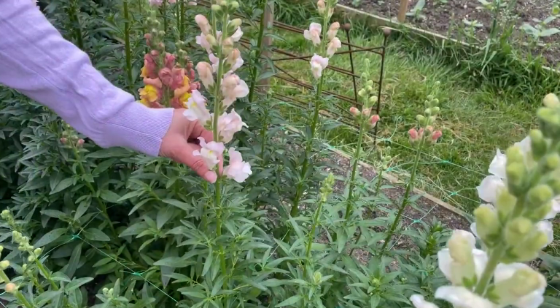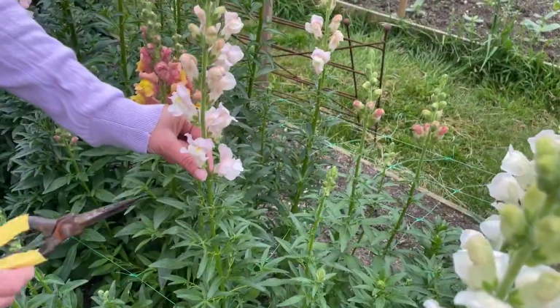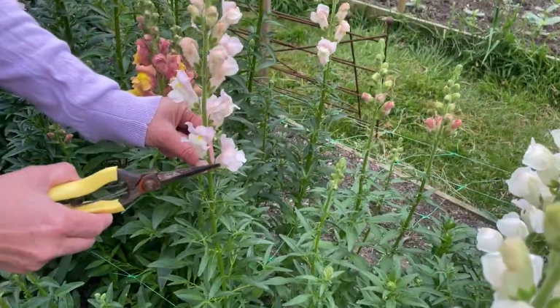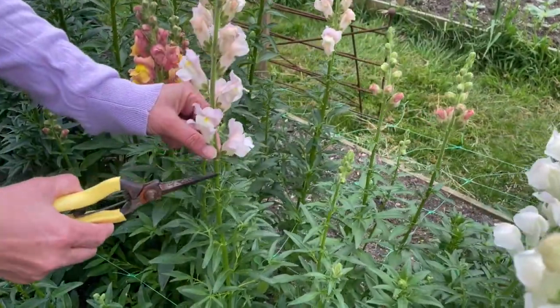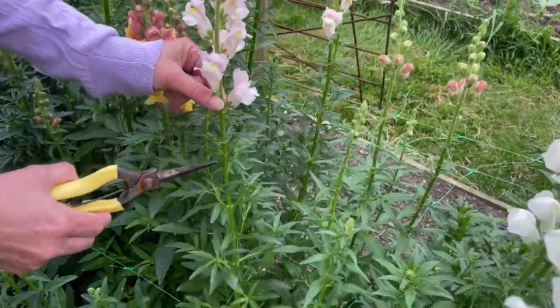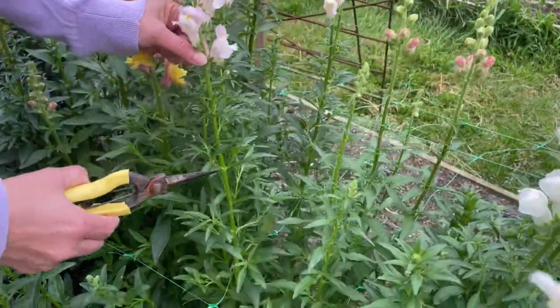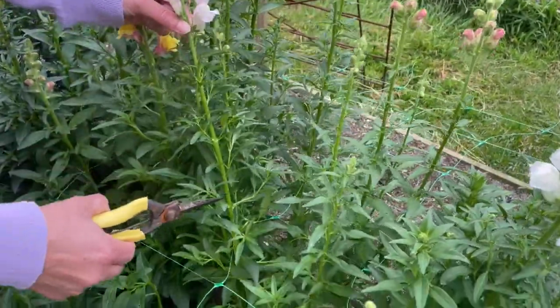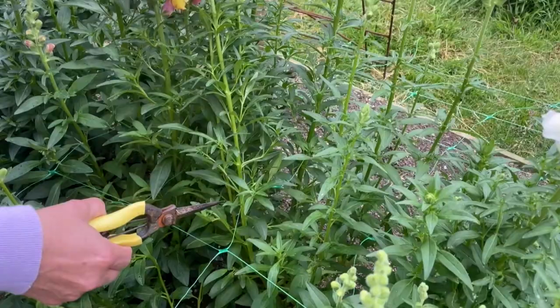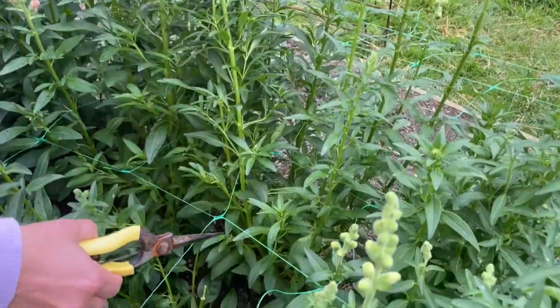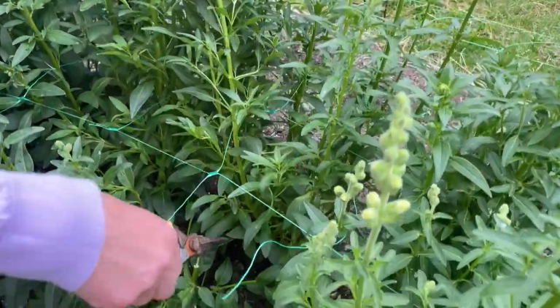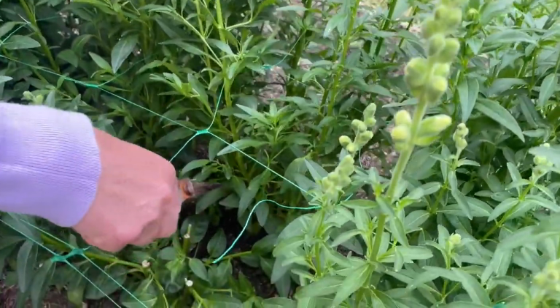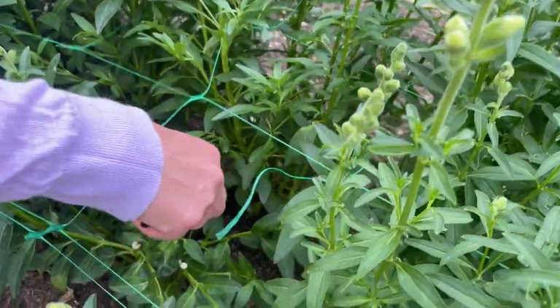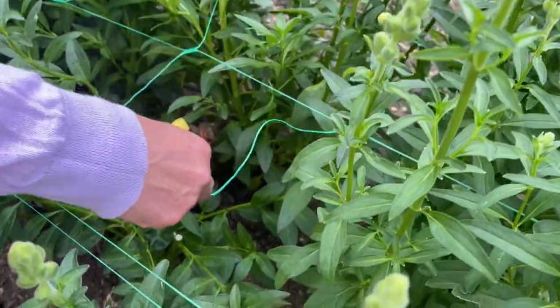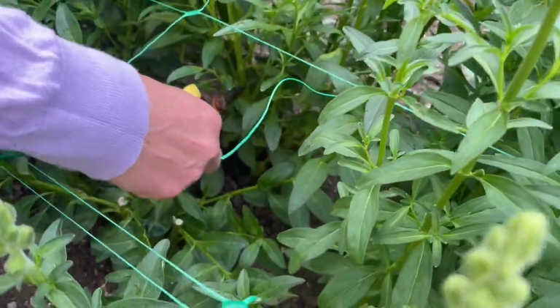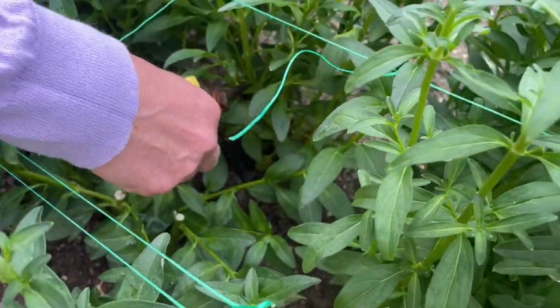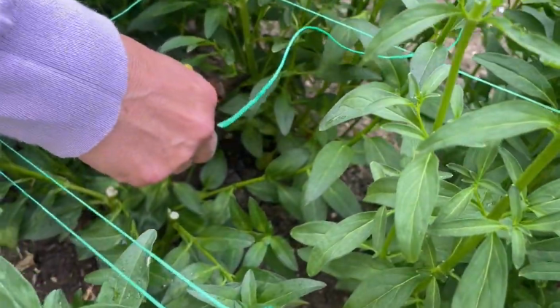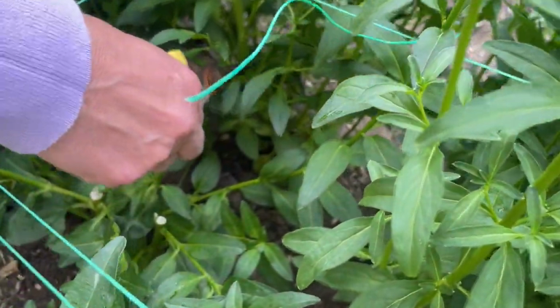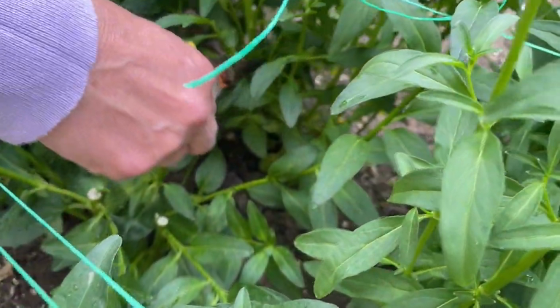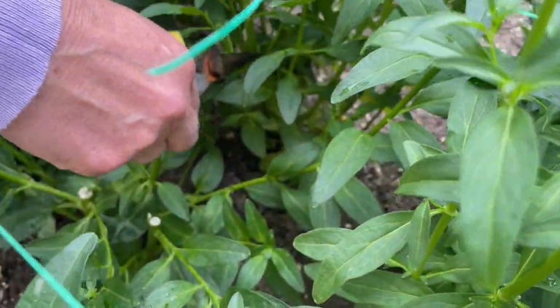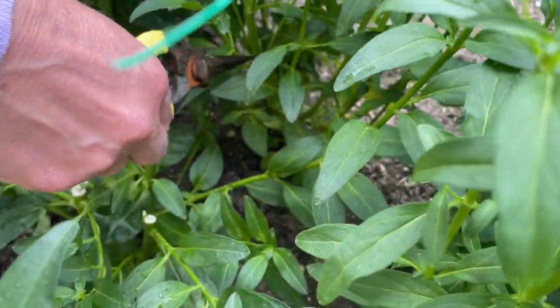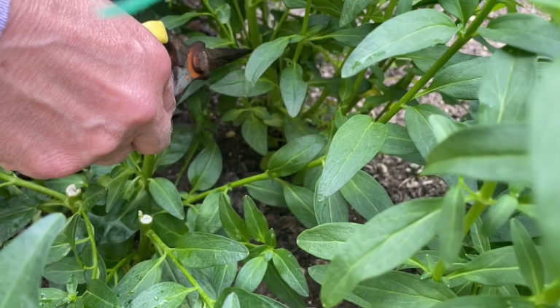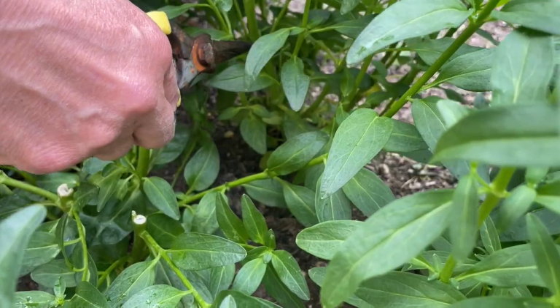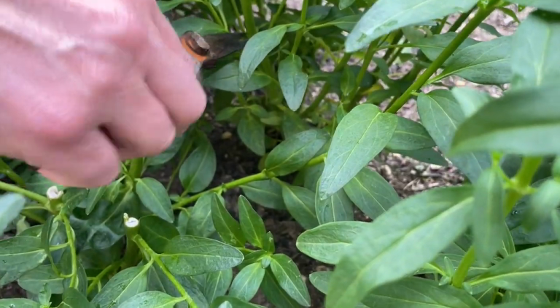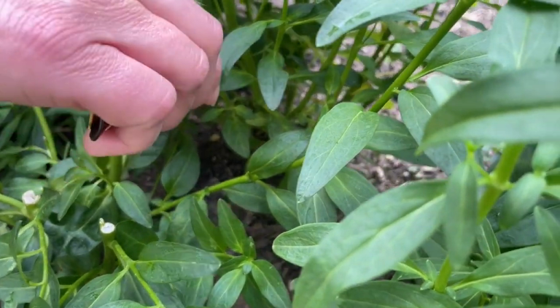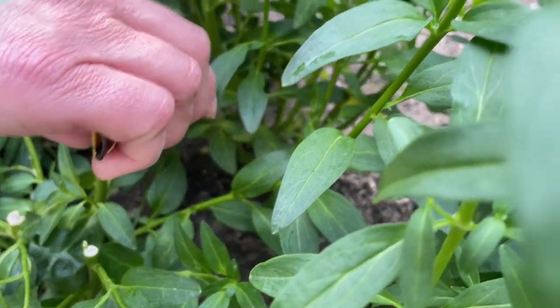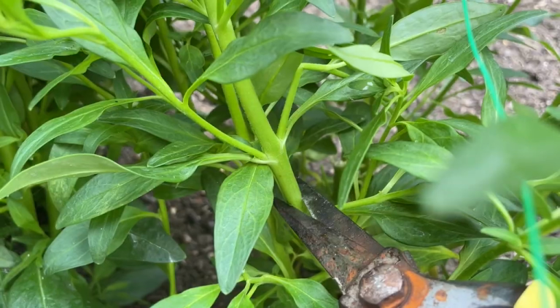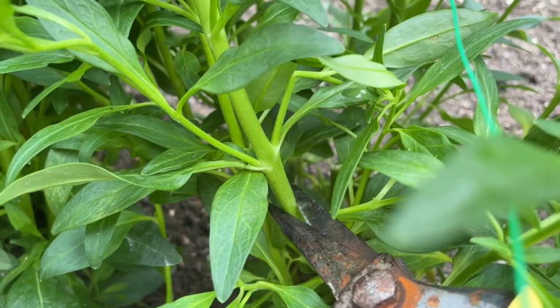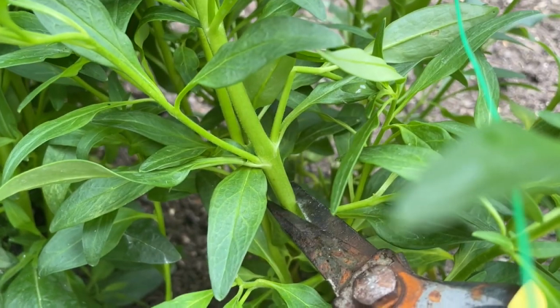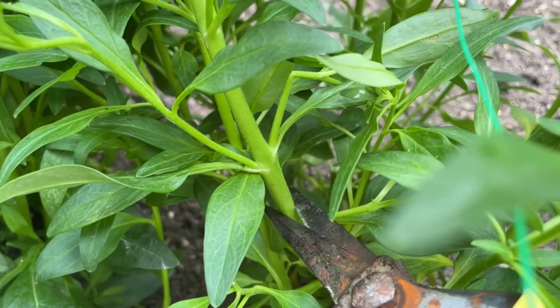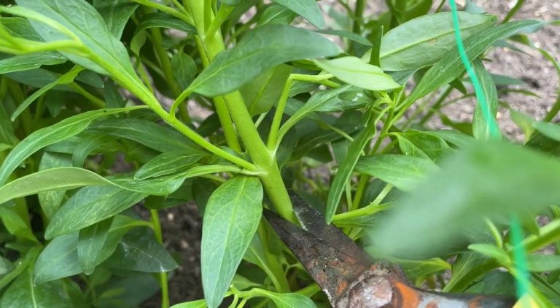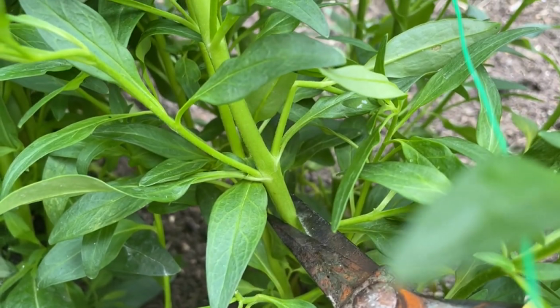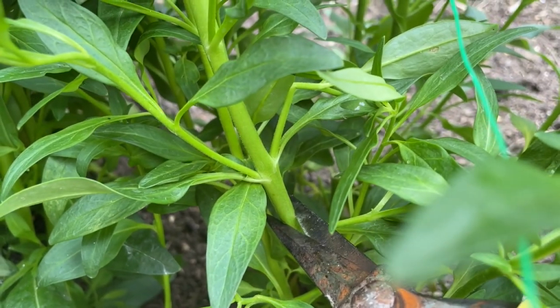I'm going to look all the way down to the bottom of the stem. What I'm looking for is to cut it just above a leaf node — you can see here — and I'm going to cut it there at a 45-degree angle.